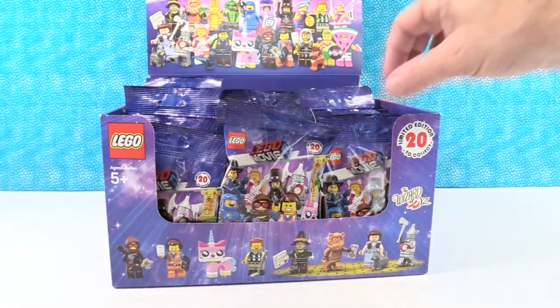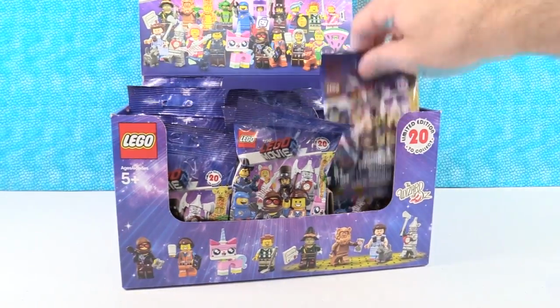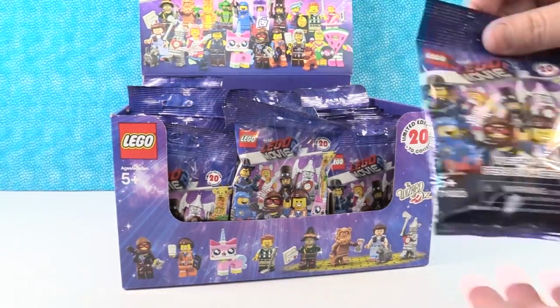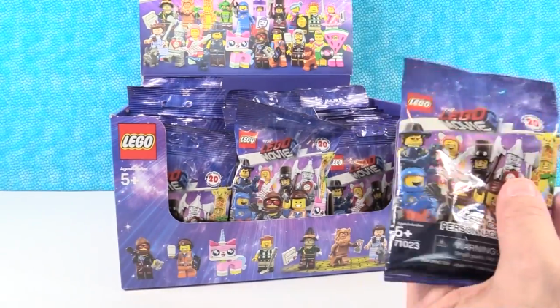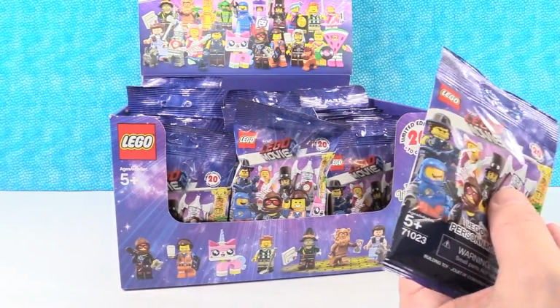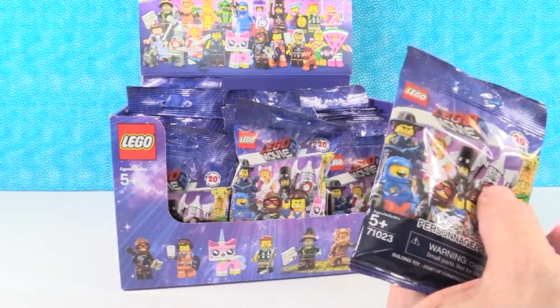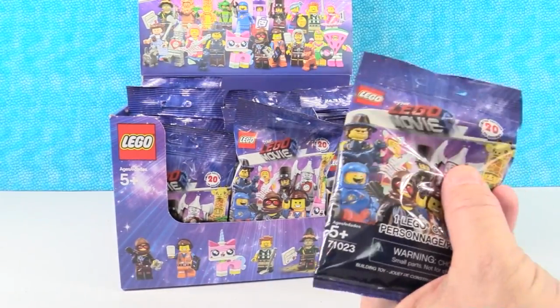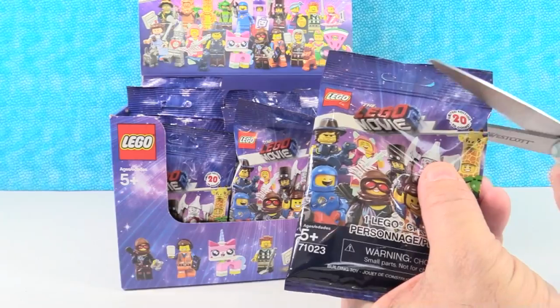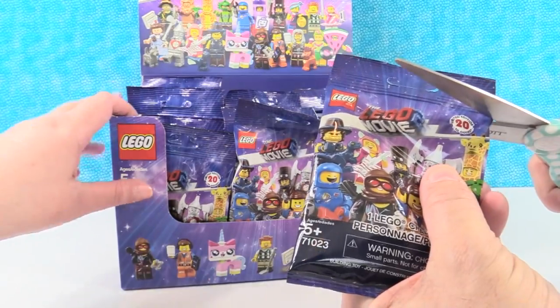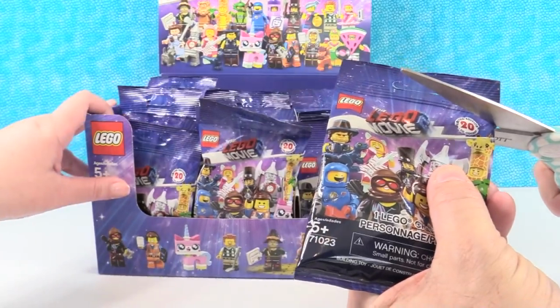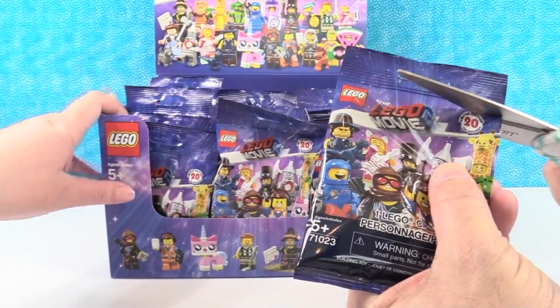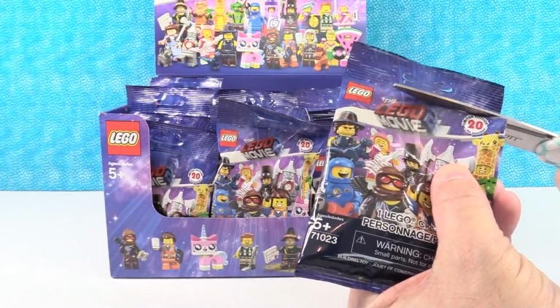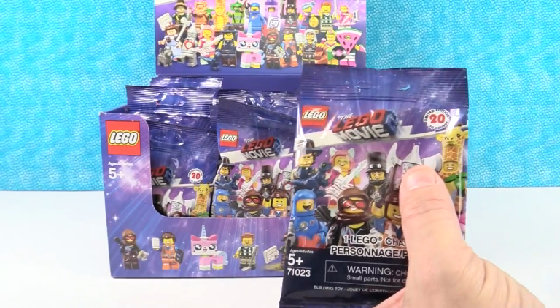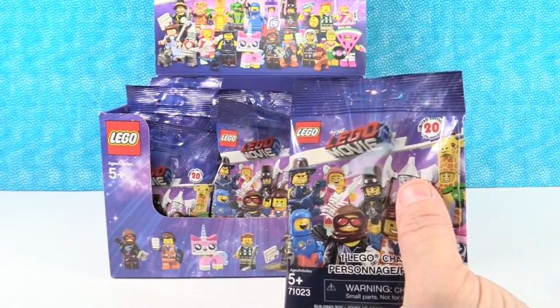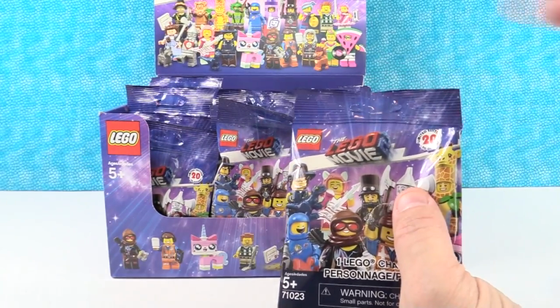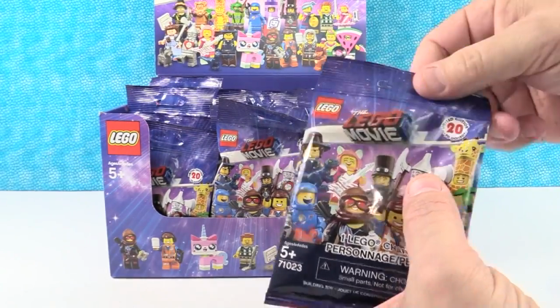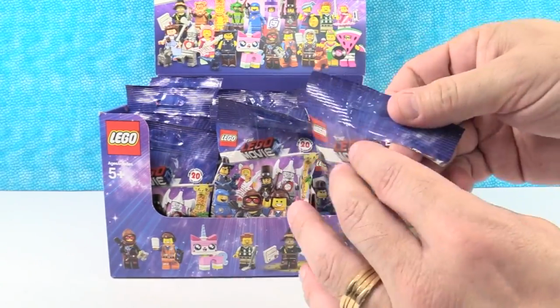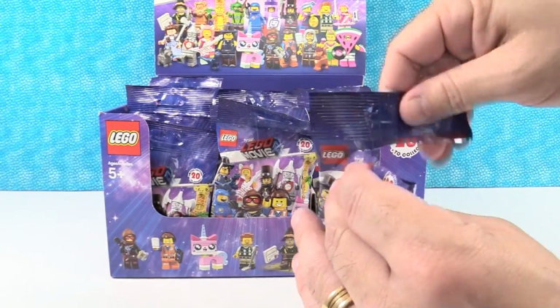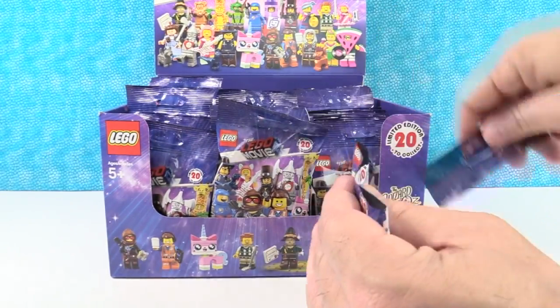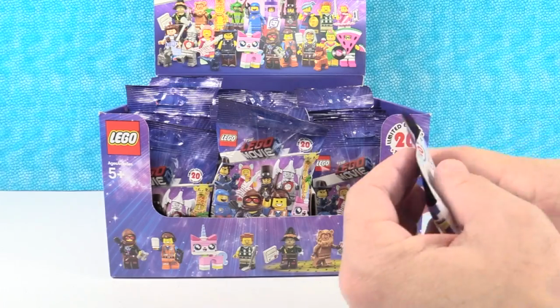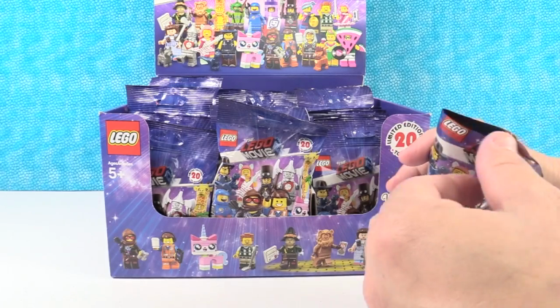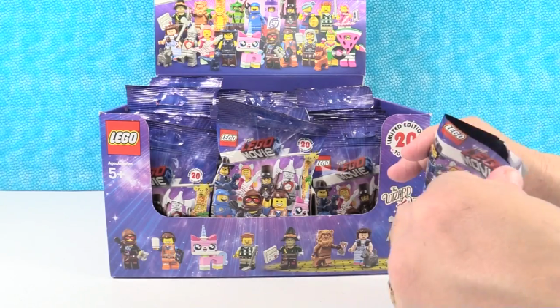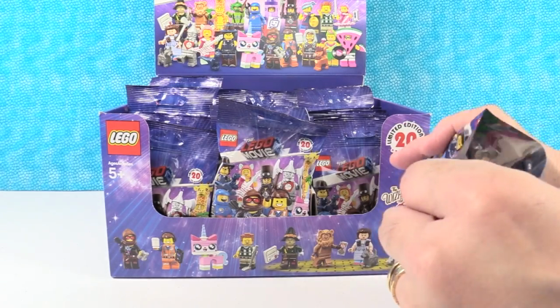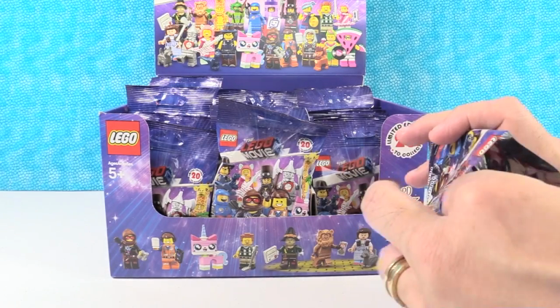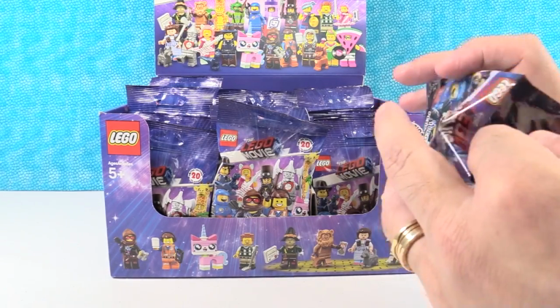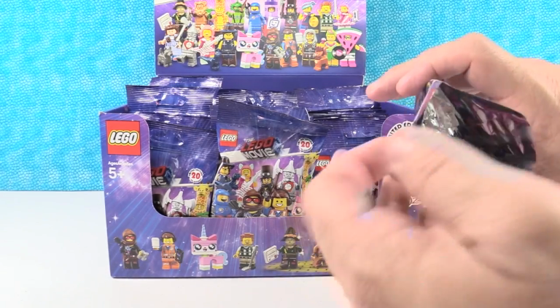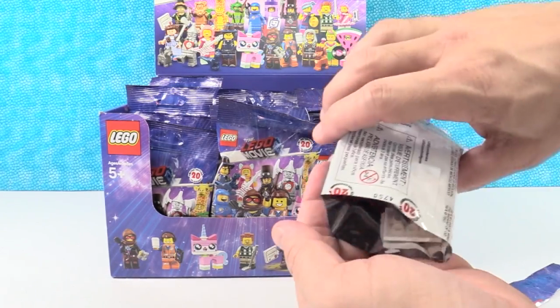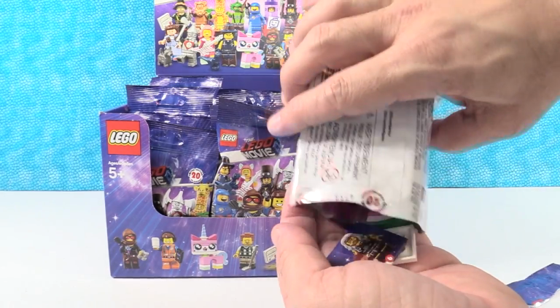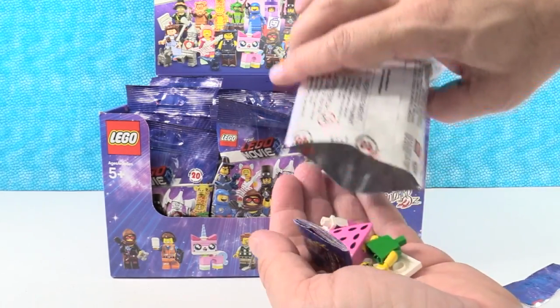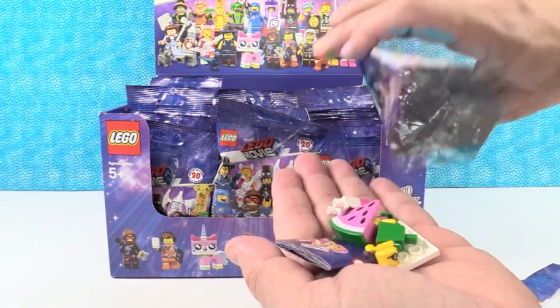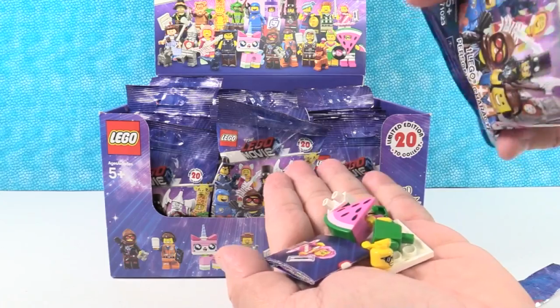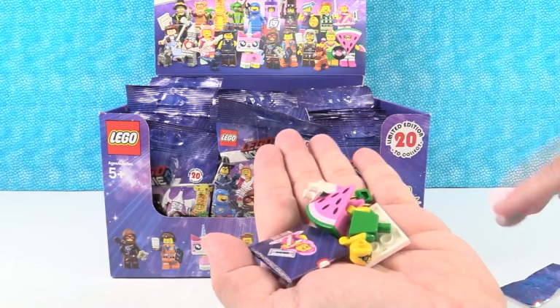You go ahead and pick the first one. I do want to say right up front, this was not a full box. I bought packs at two different stores, so there's no guarantee we're getting a full set. Well, even when you get a full box, there's no guarantee you get the full set.